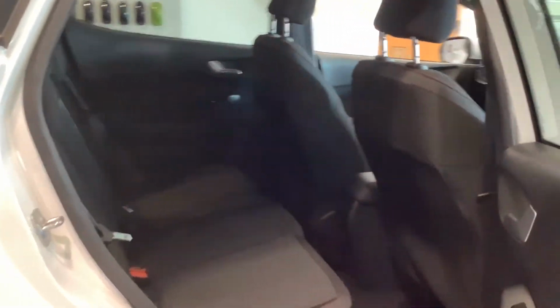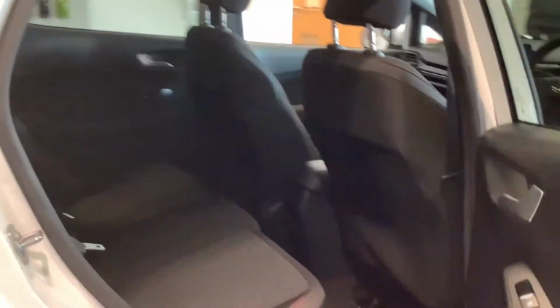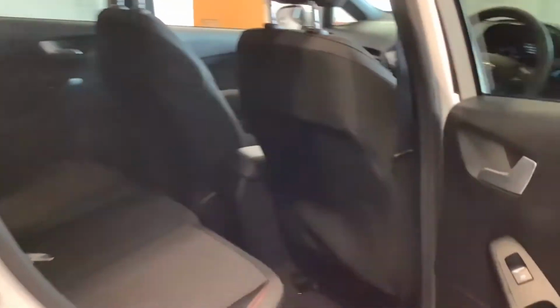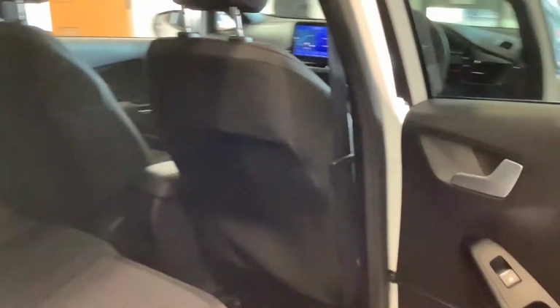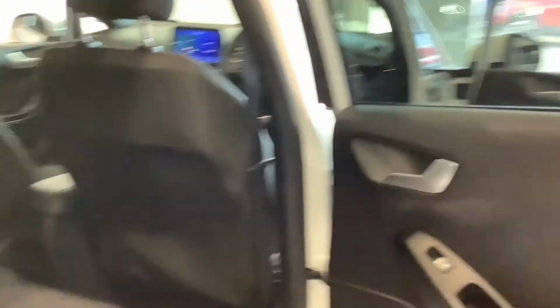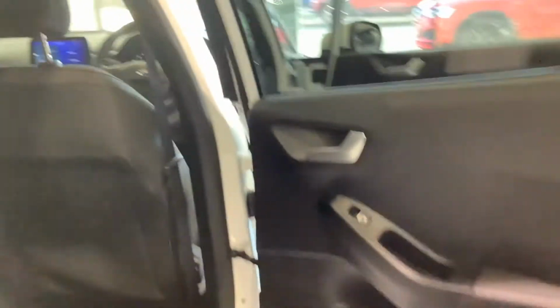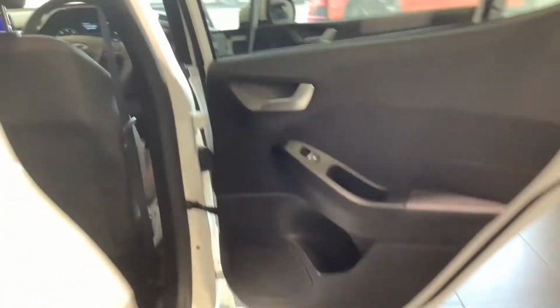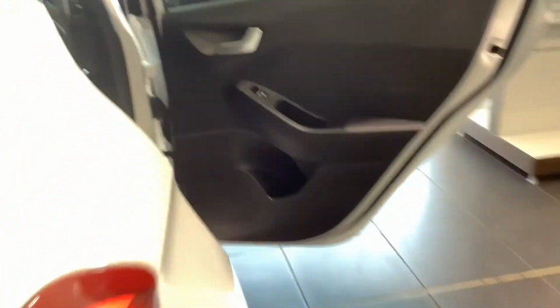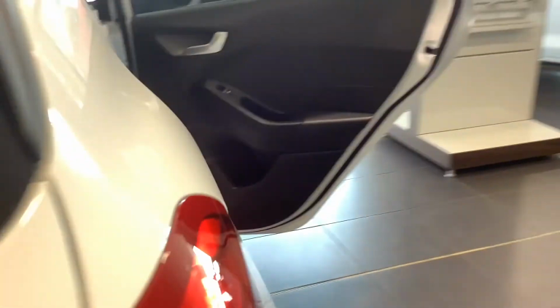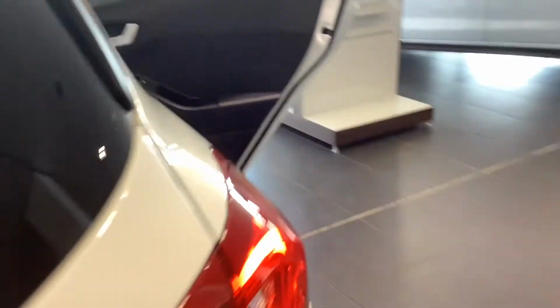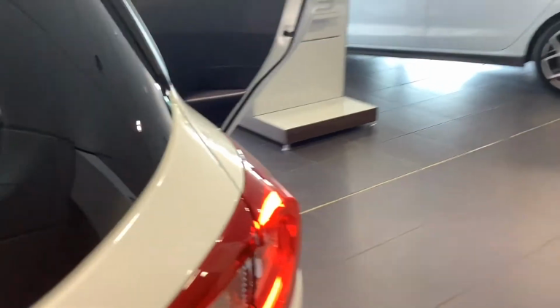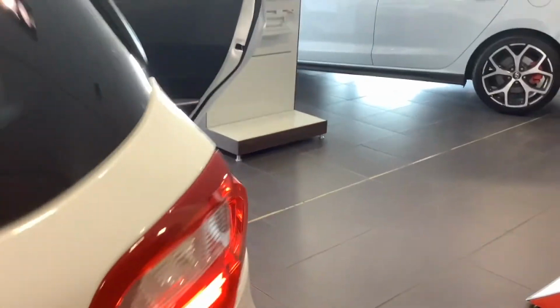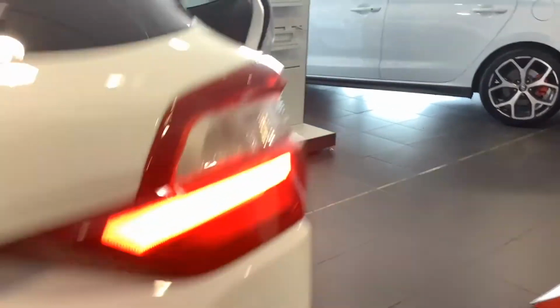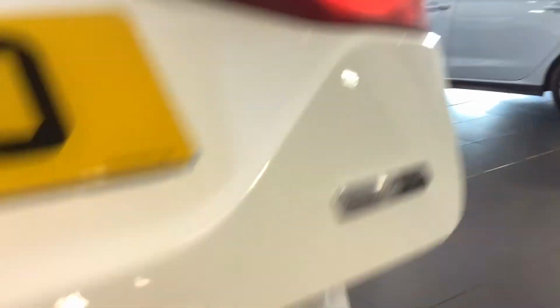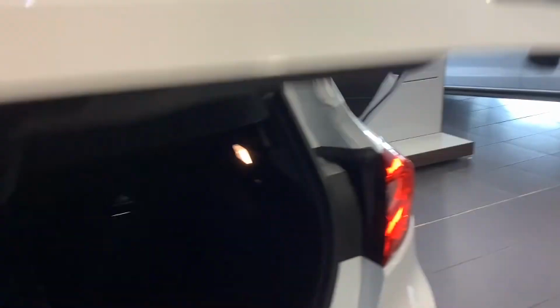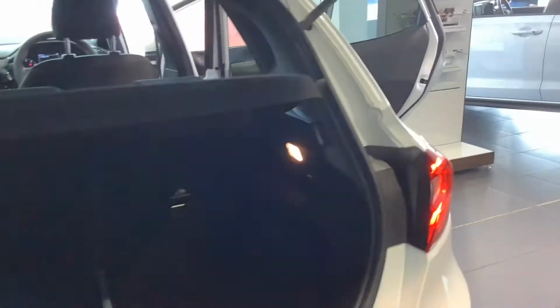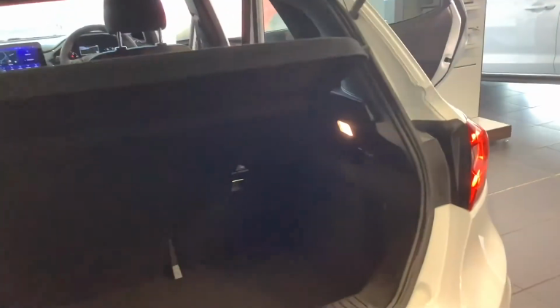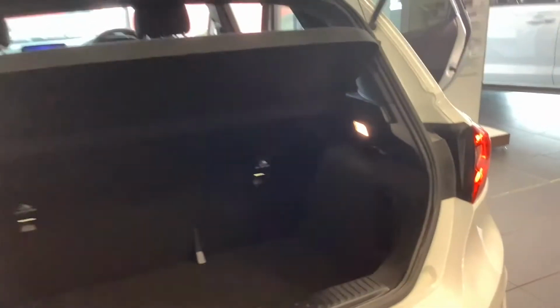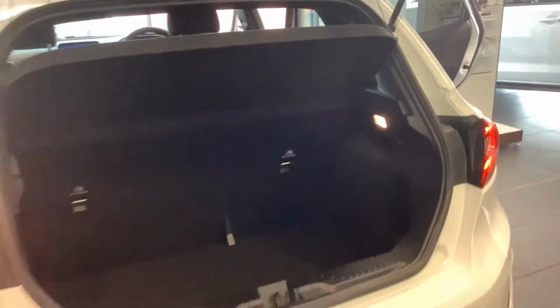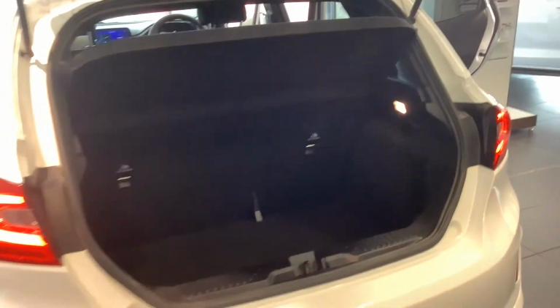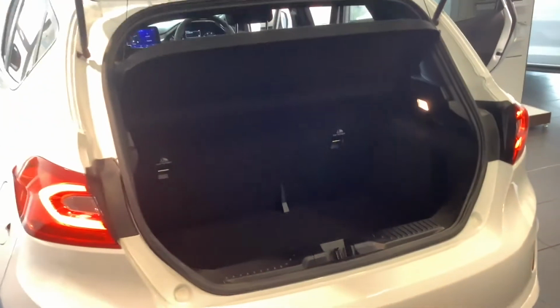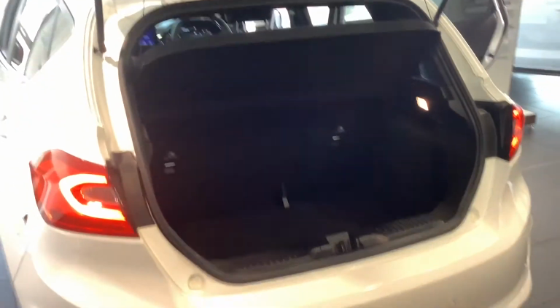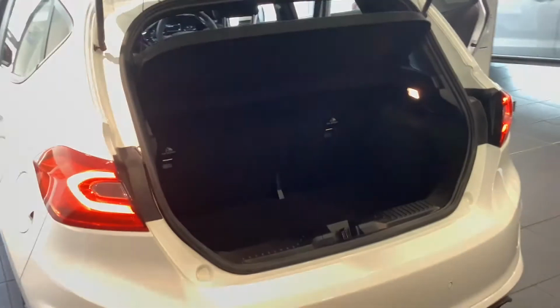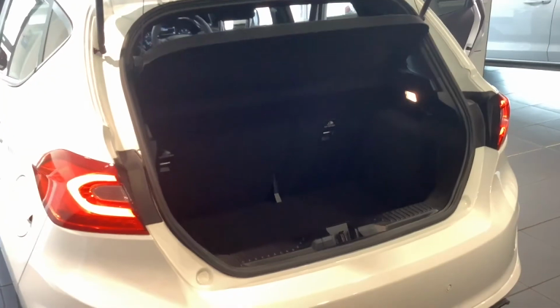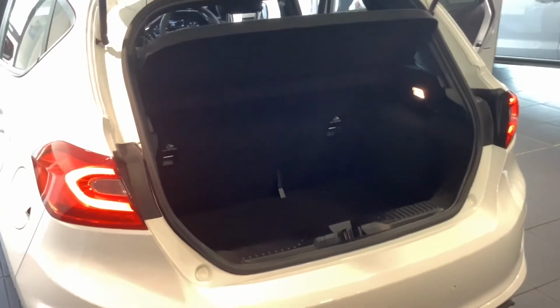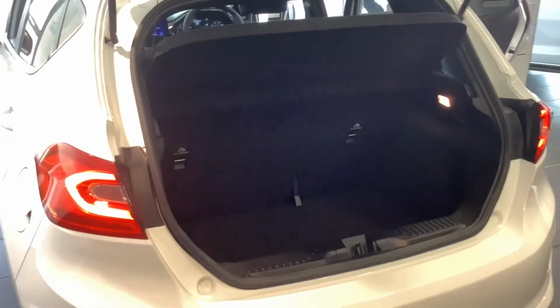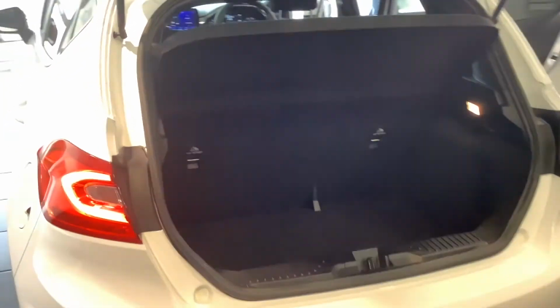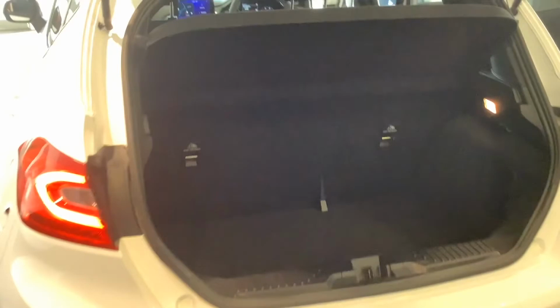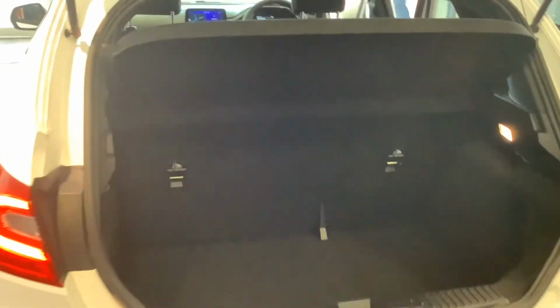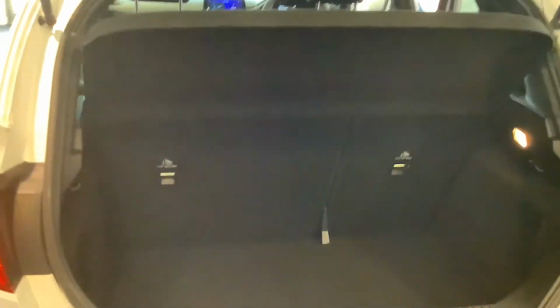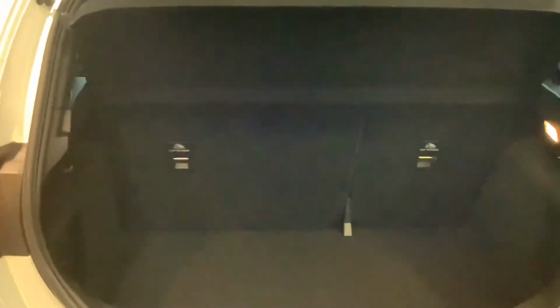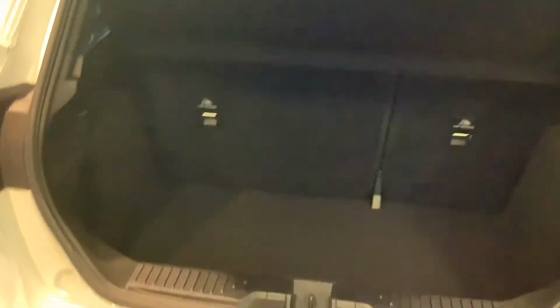And now I'll just show you the boot. For the size of car it is, you definitely get a decent size boot as well.